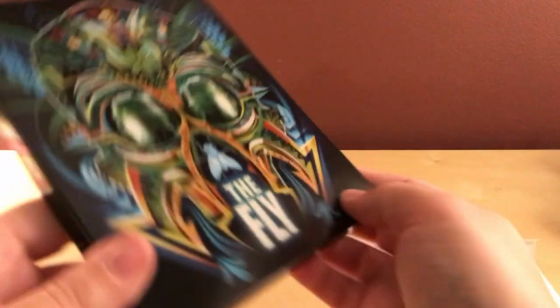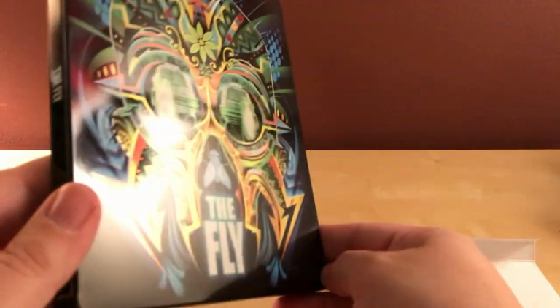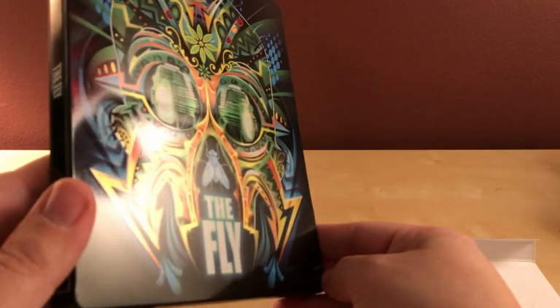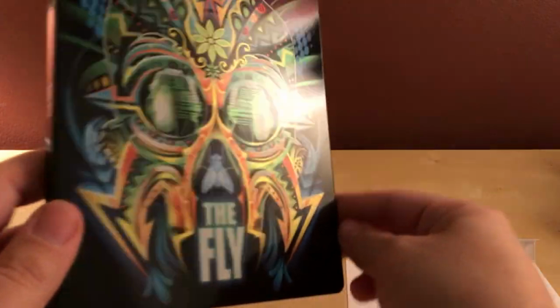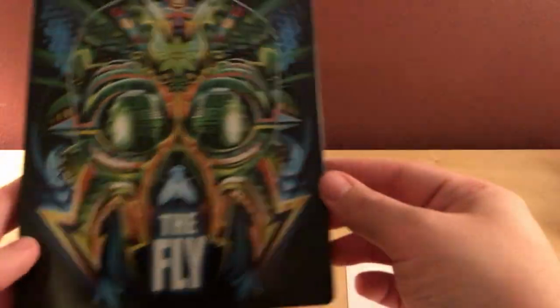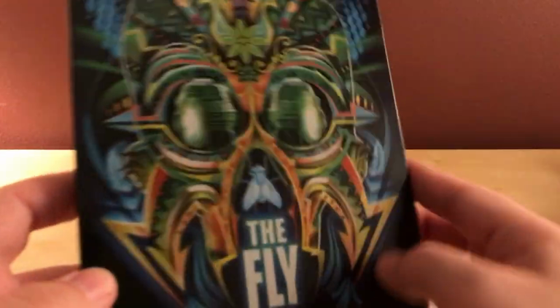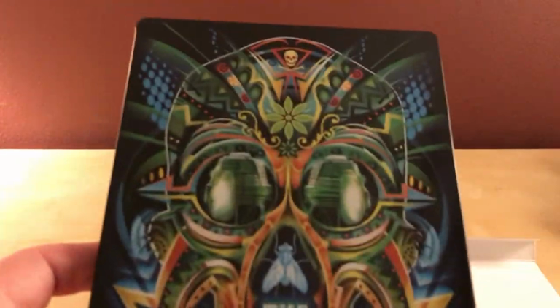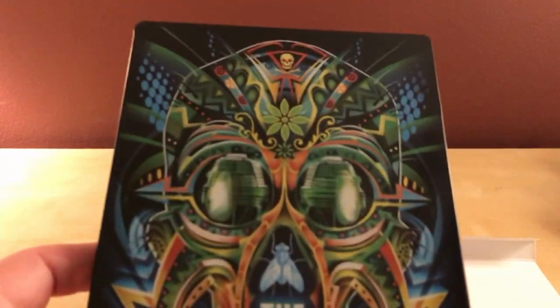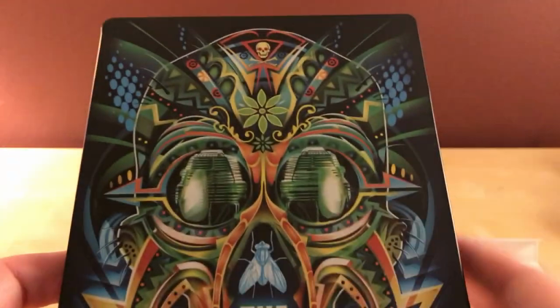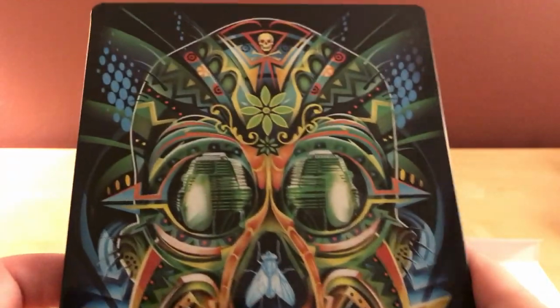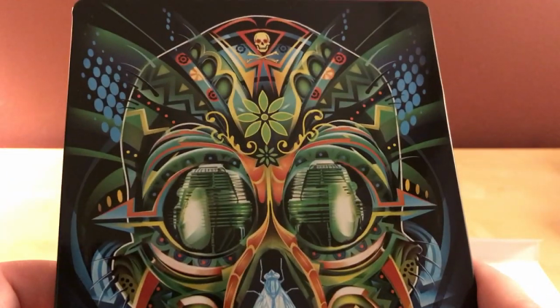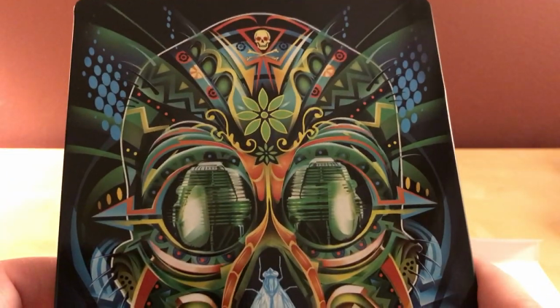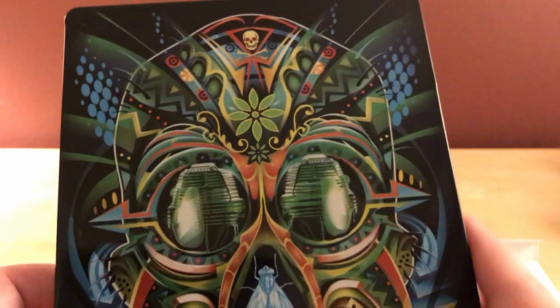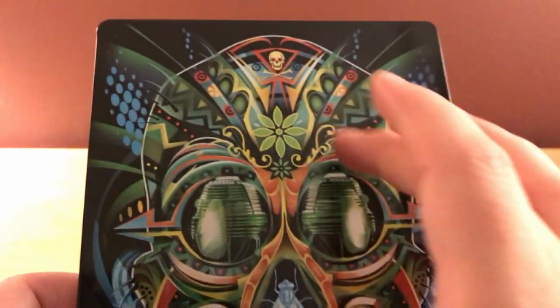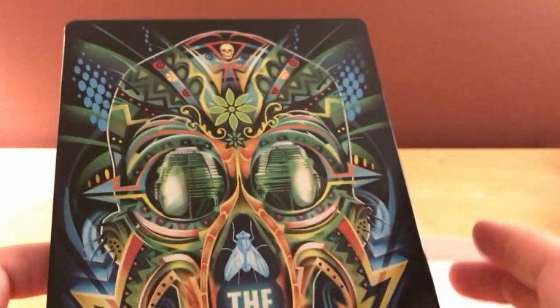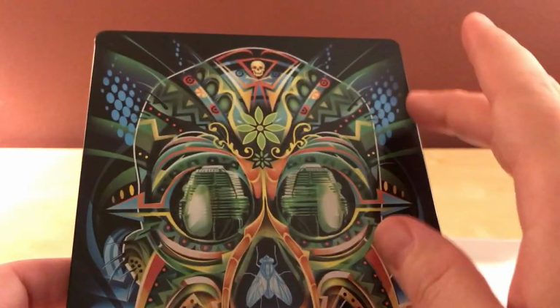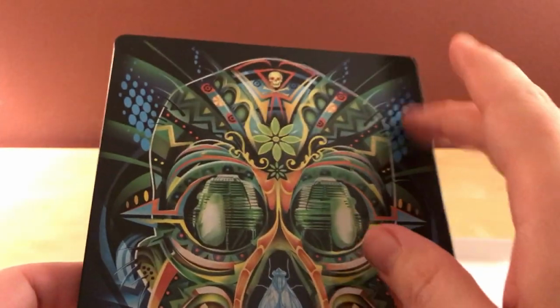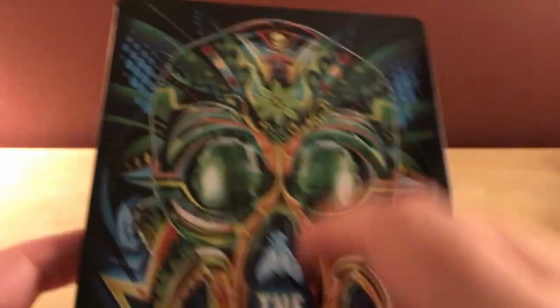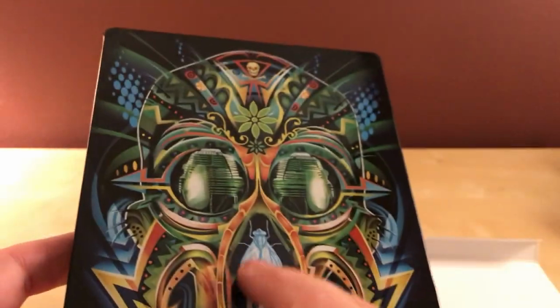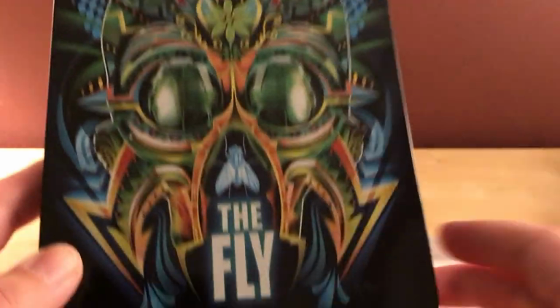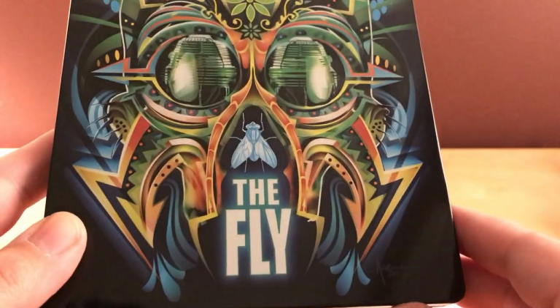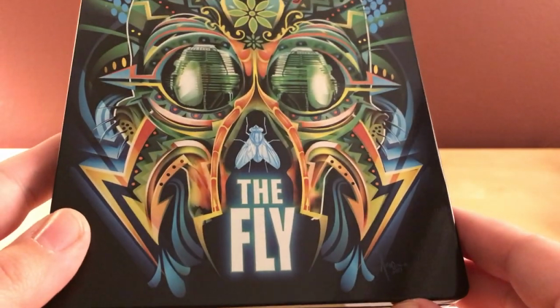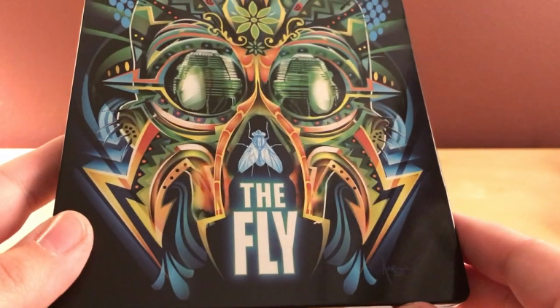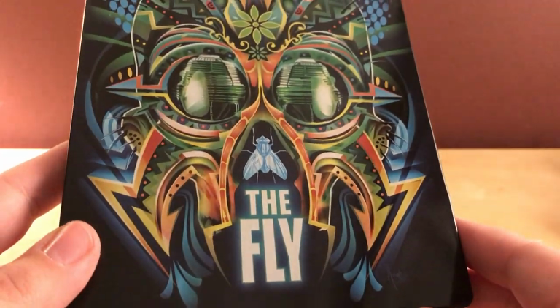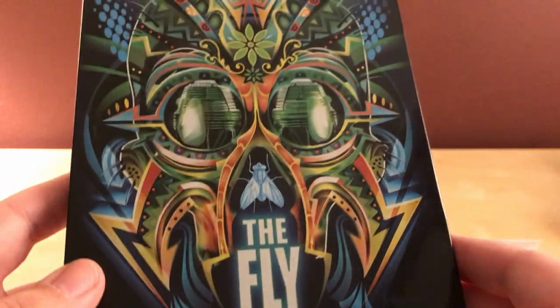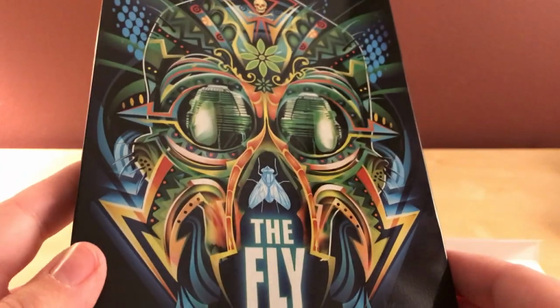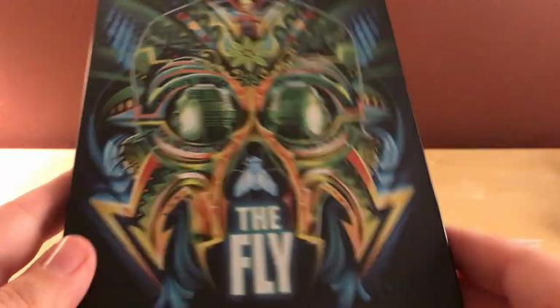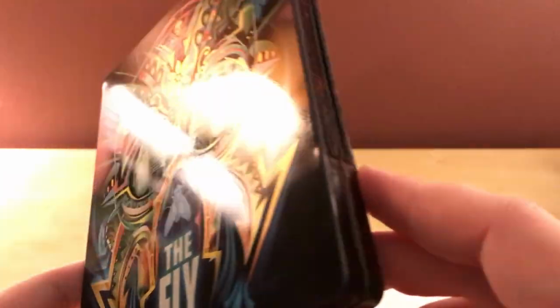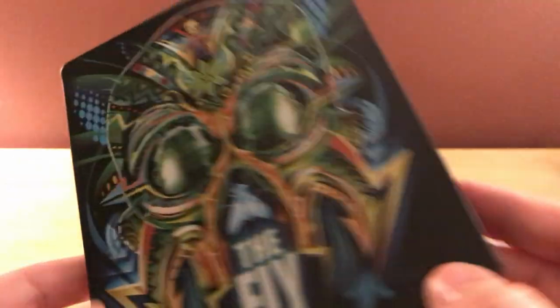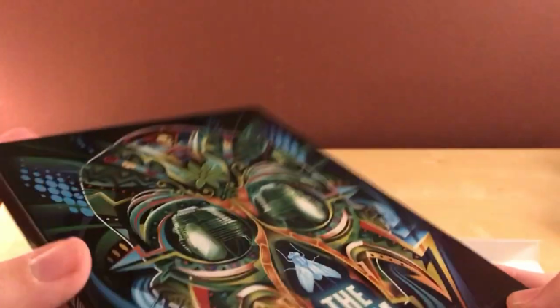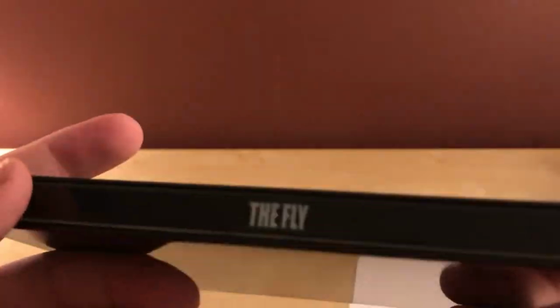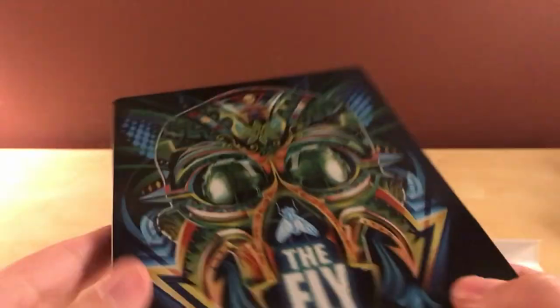Jeff Goldblum and Geena Davis are at their best. This image is kind of growing on me — it's got the little pods for the eyes, all the designs are cool, the little fly wings, there's a fly in the front. It's okay, the designs themselves aren't bad, I'm just not always as into them.